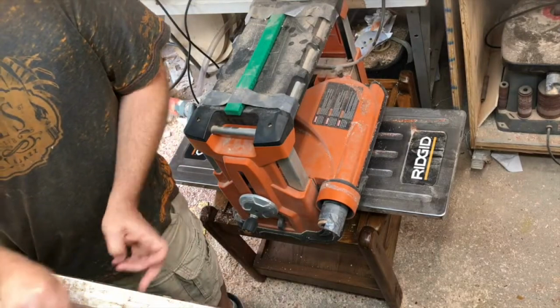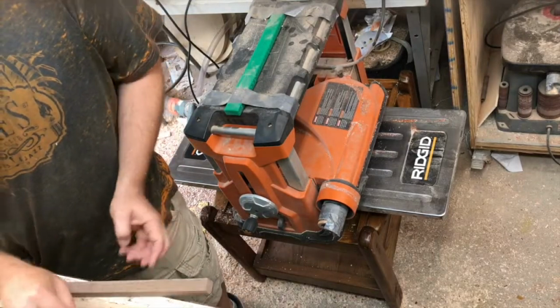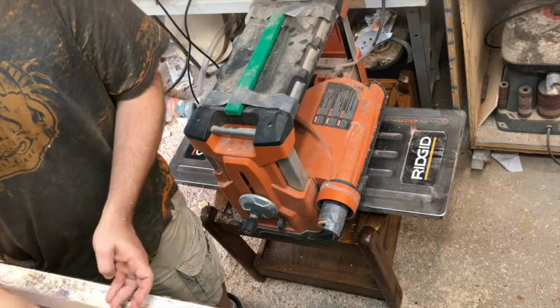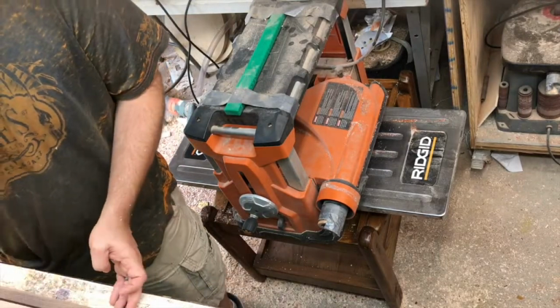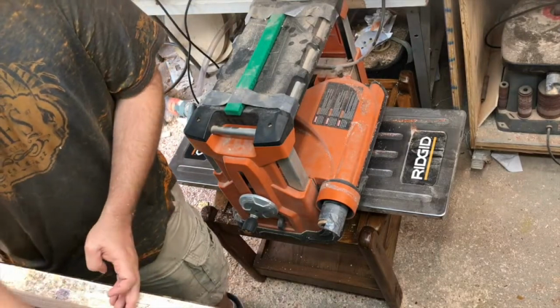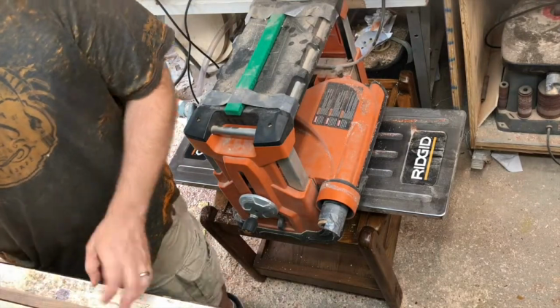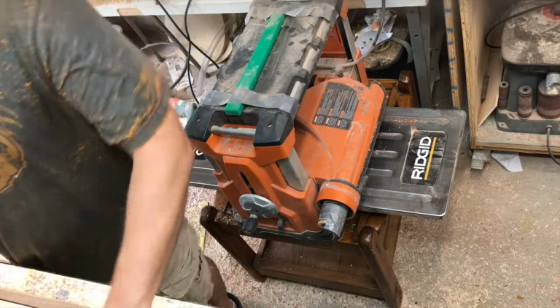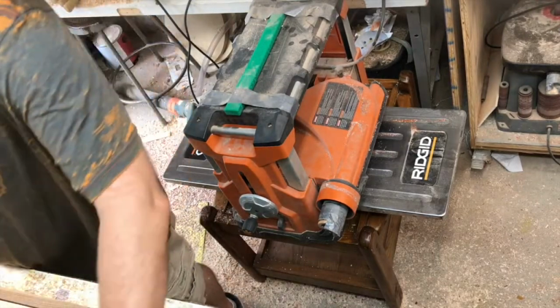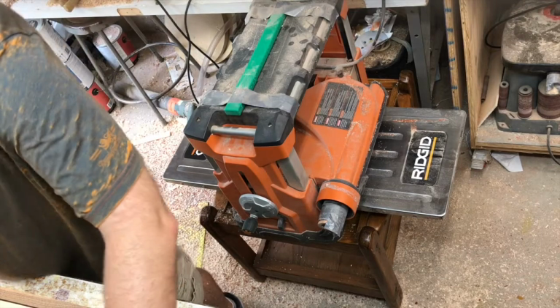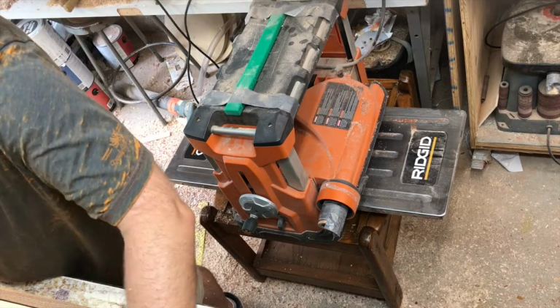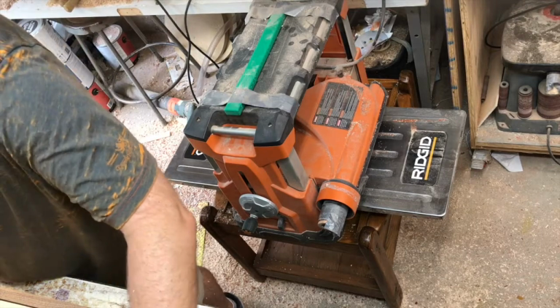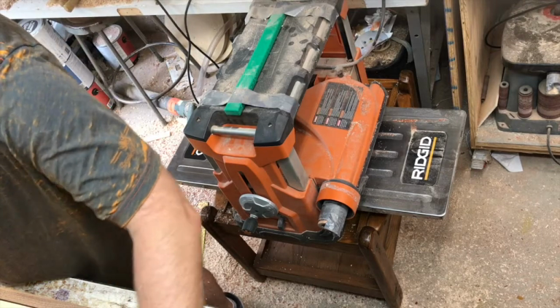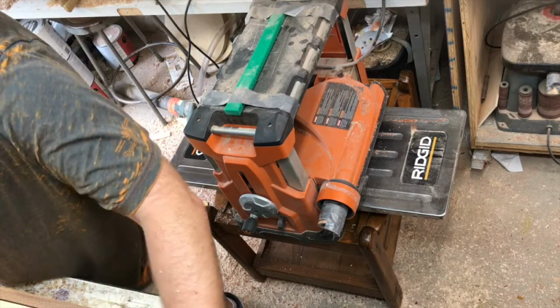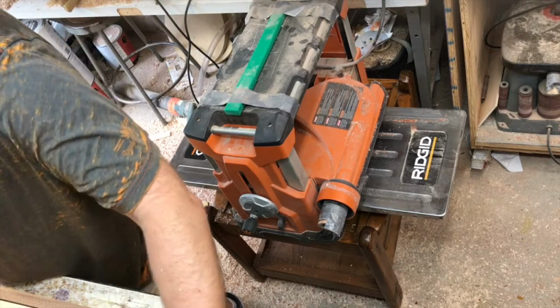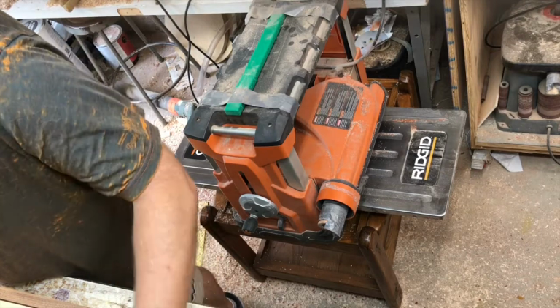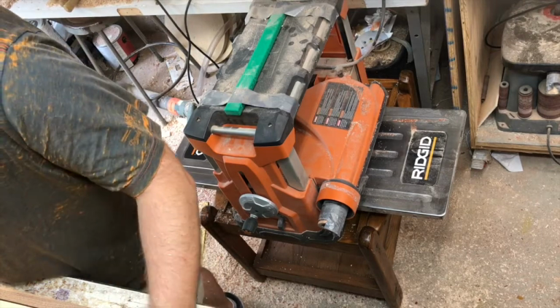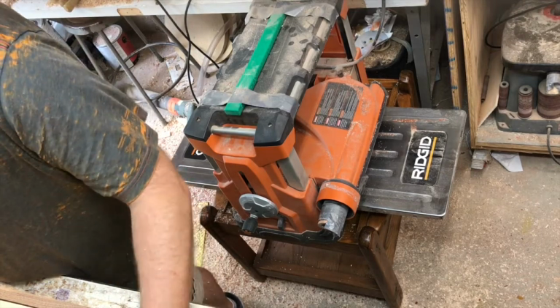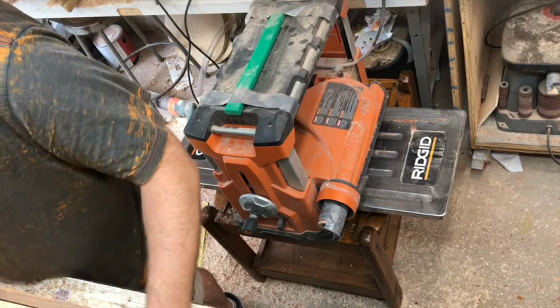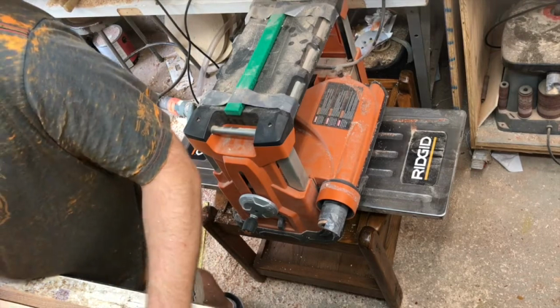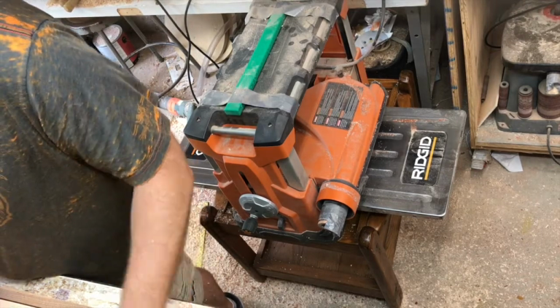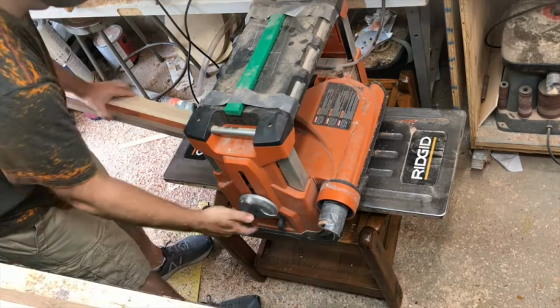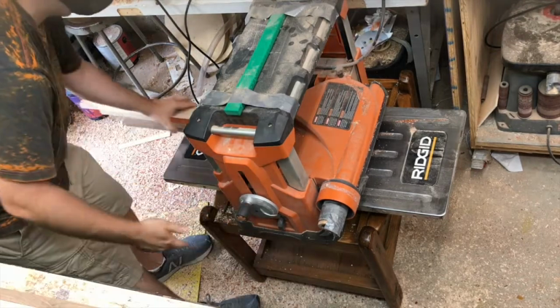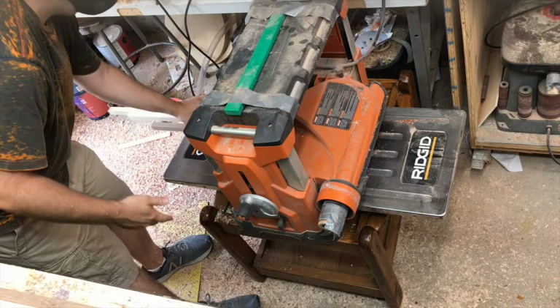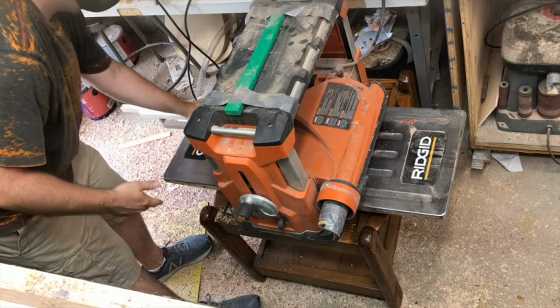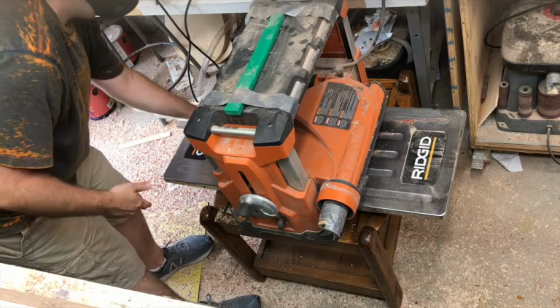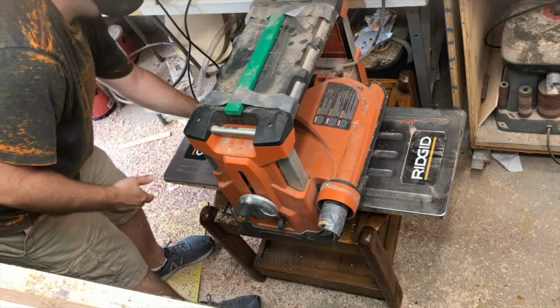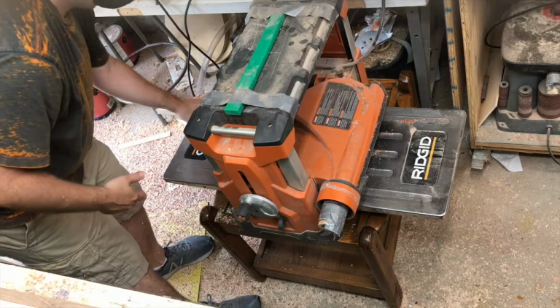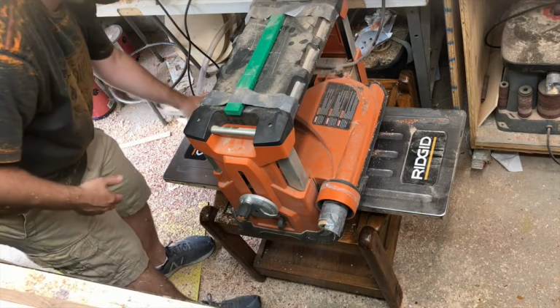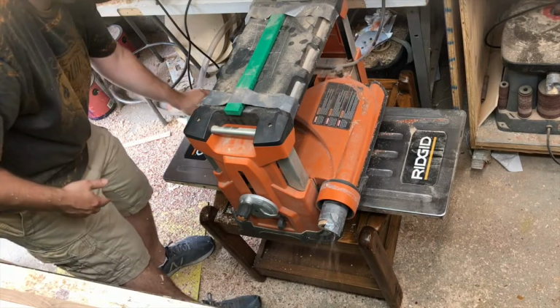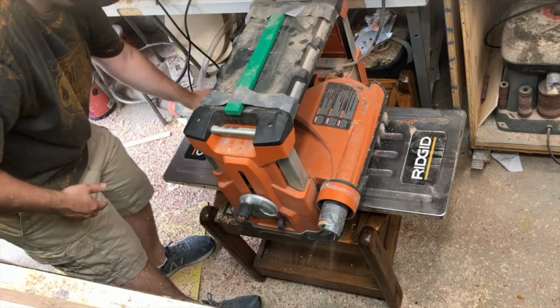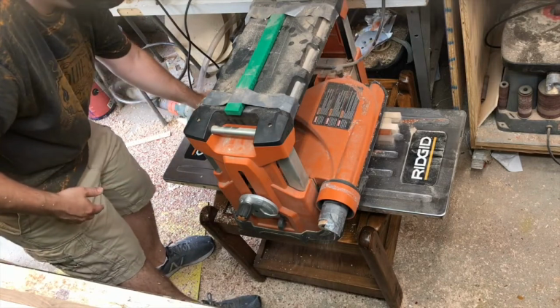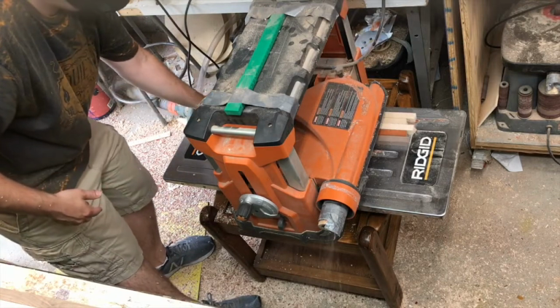Here I'm putting pencil marks on it to make sure that when they run through the planer it's taking off something from each one of them, to make sure that they all are gonna have a smooth surface for glue-up.